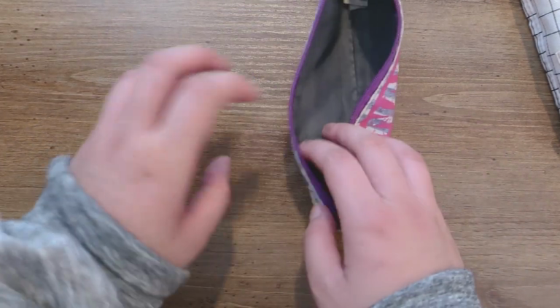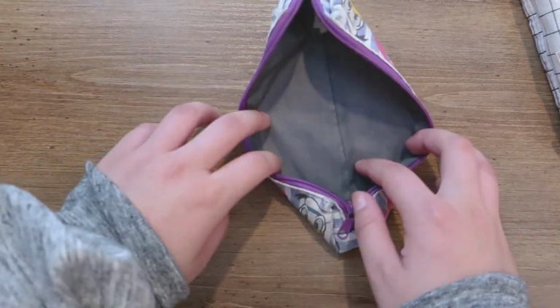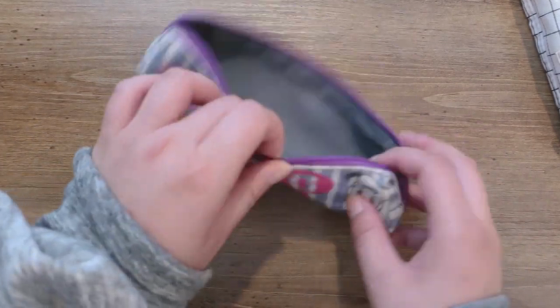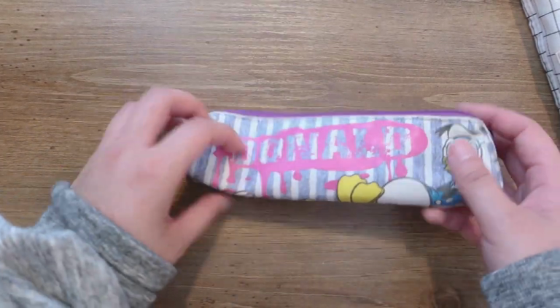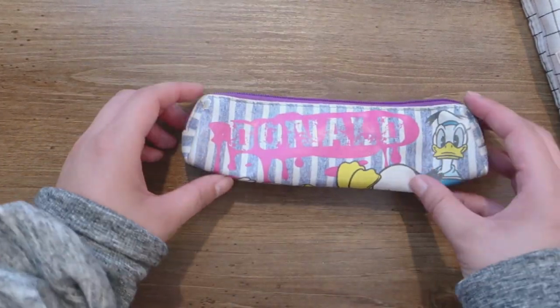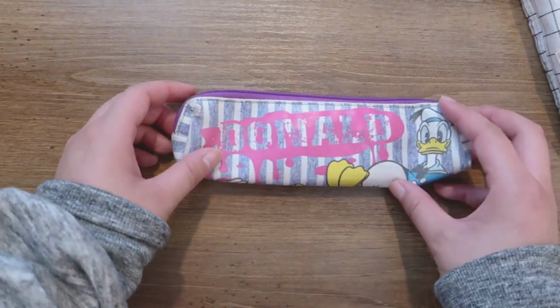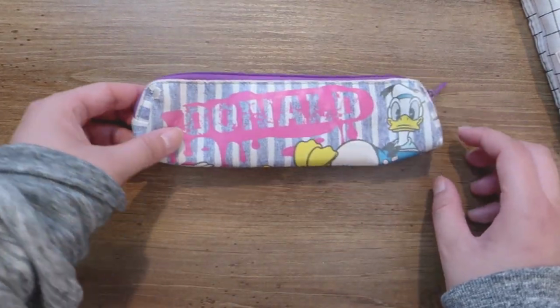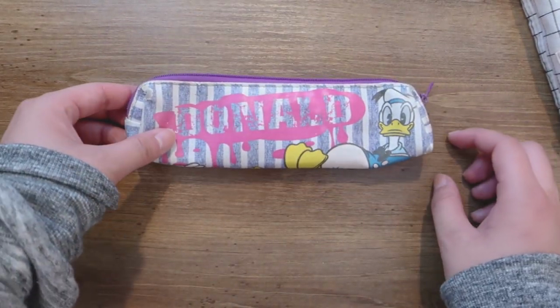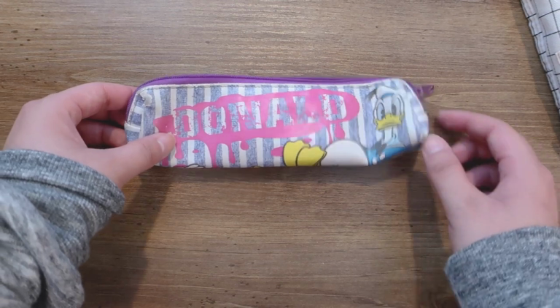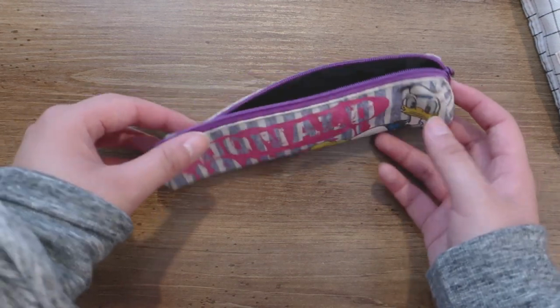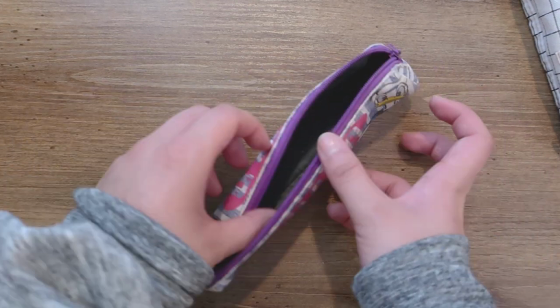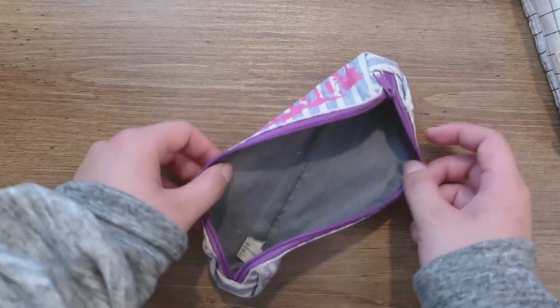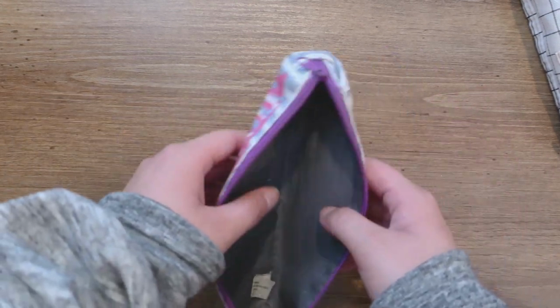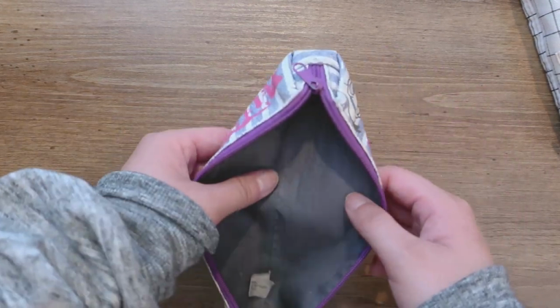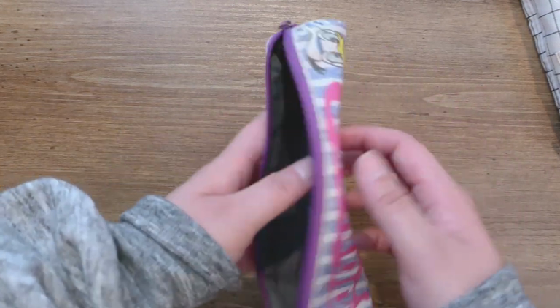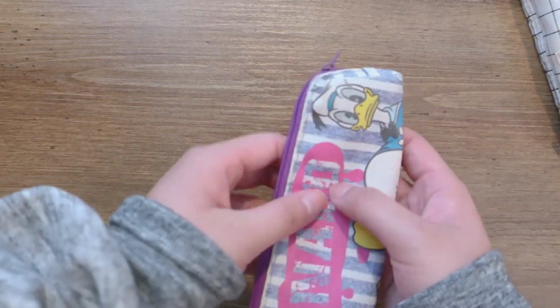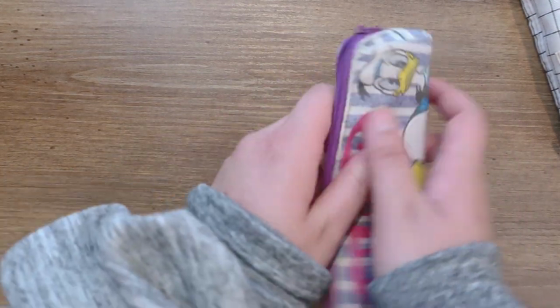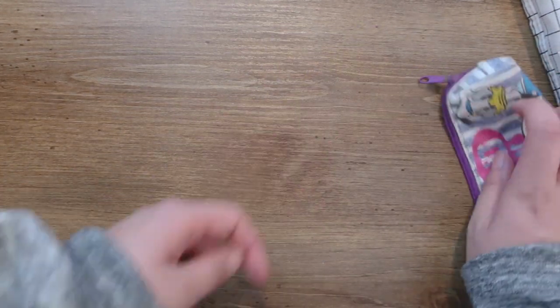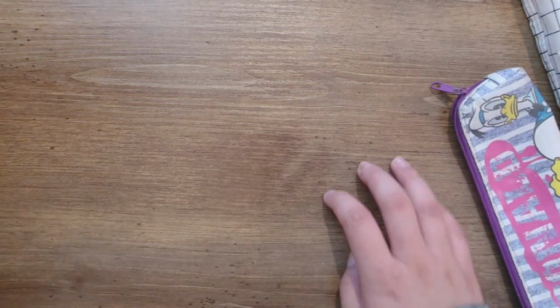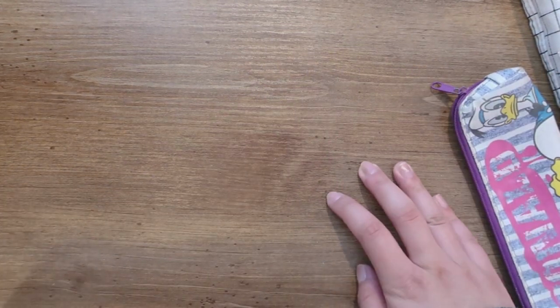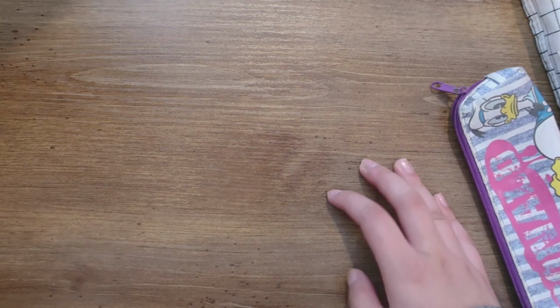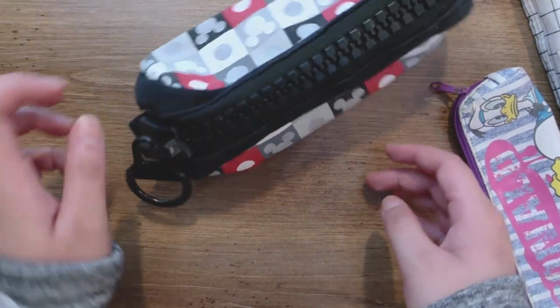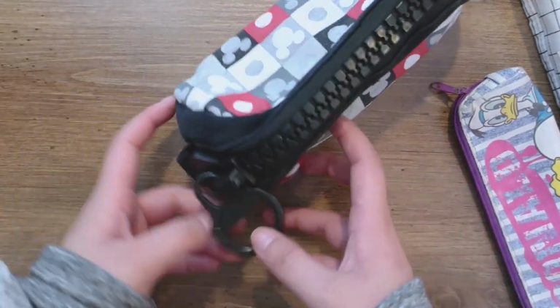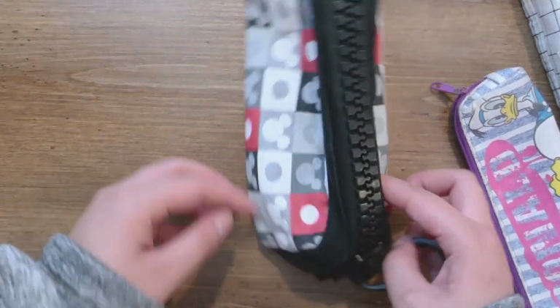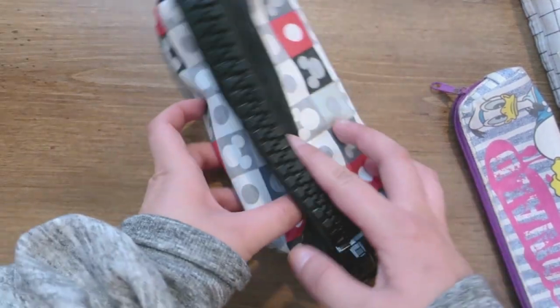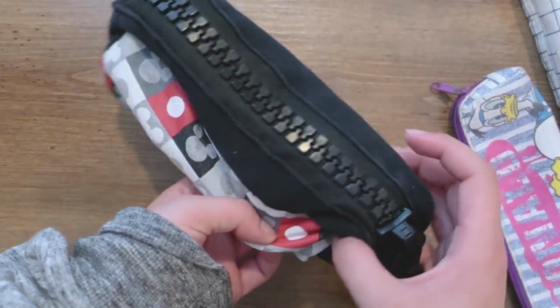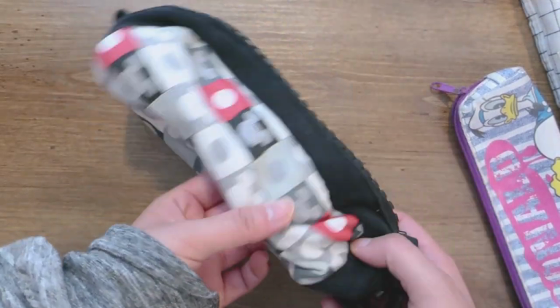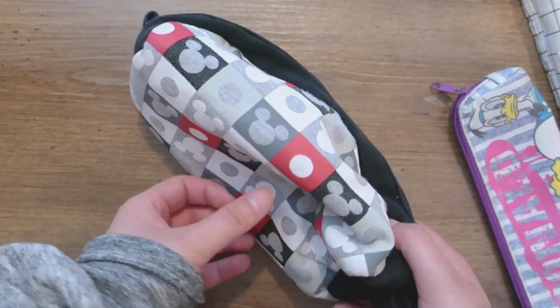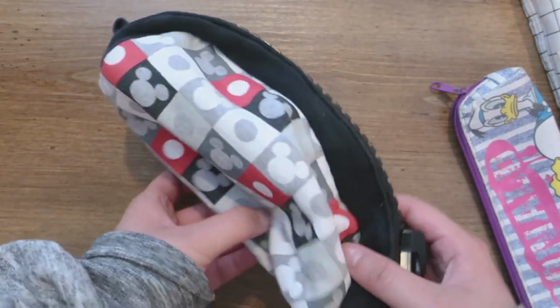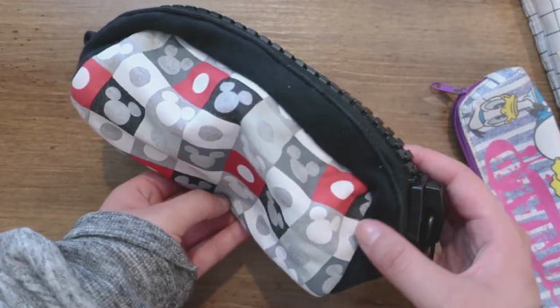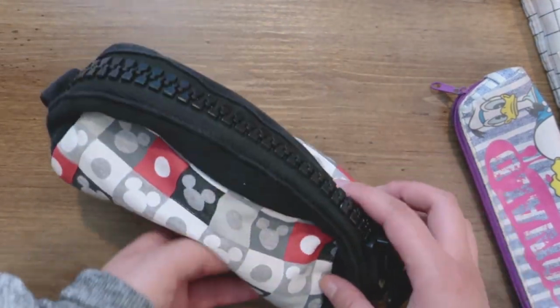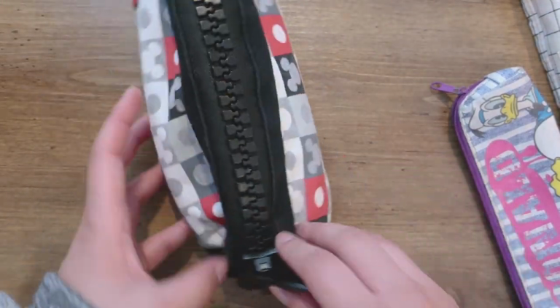I also have this small pencil box I use to quickly go outside — just a pencil and a small eraser. And then I have this Mickey Mouse pencil box that I don't bring with me.